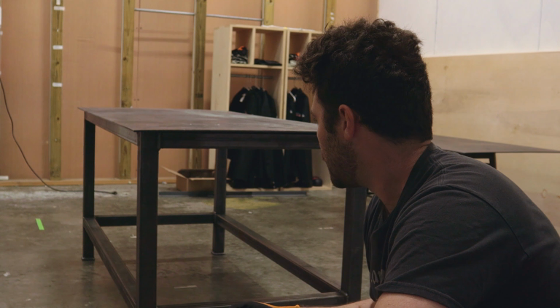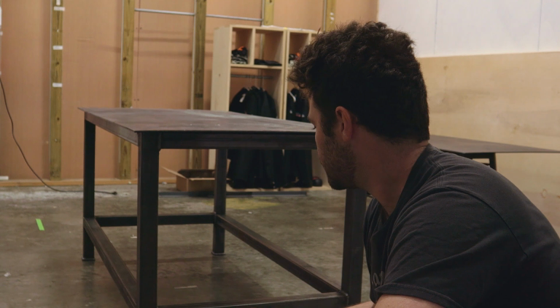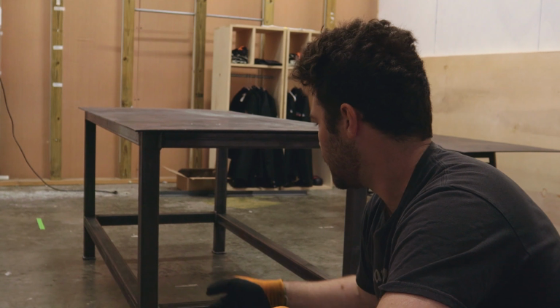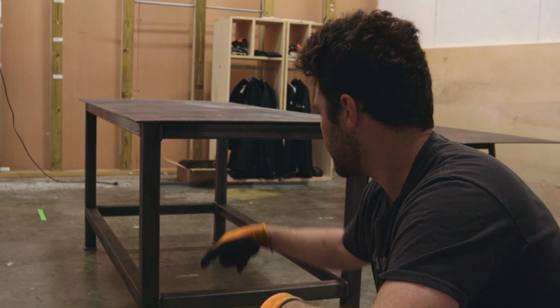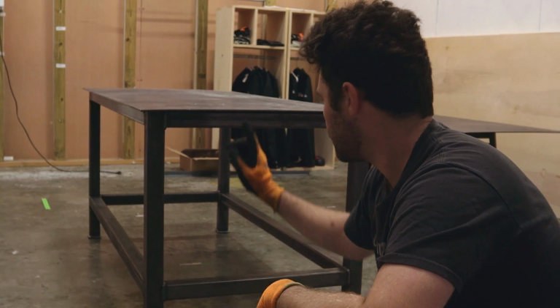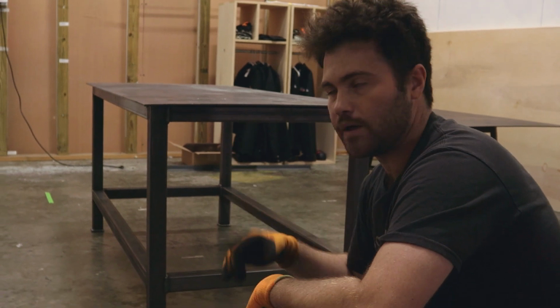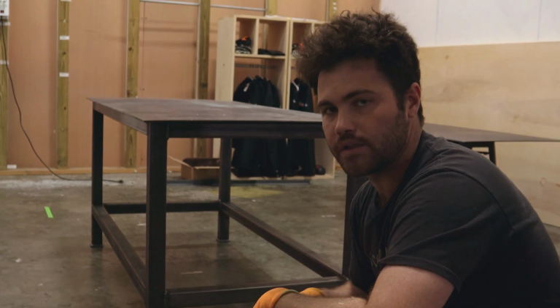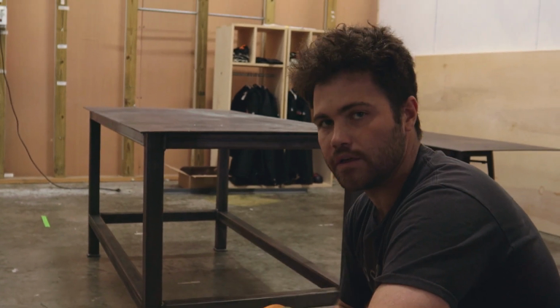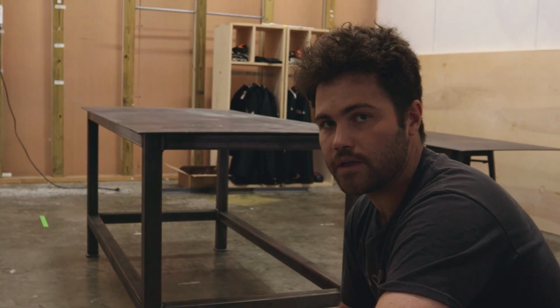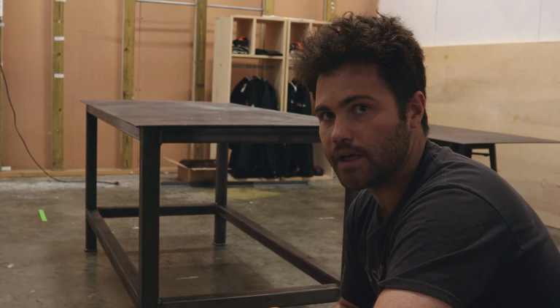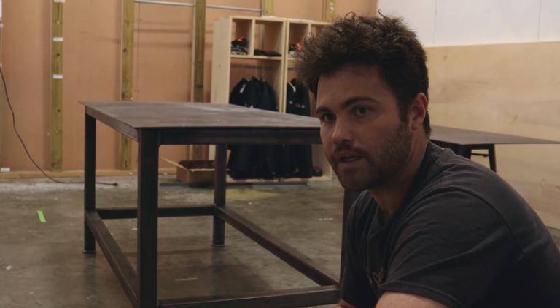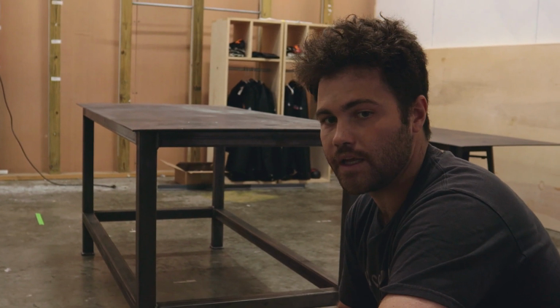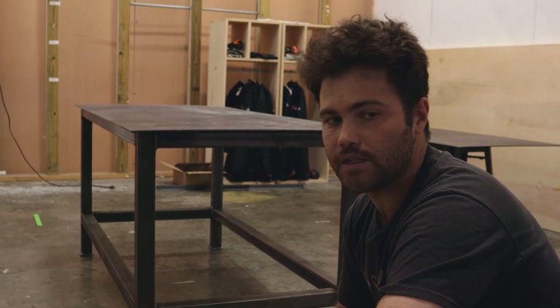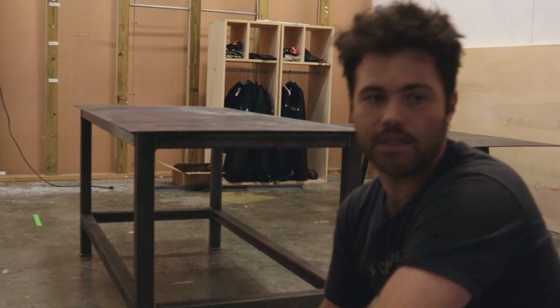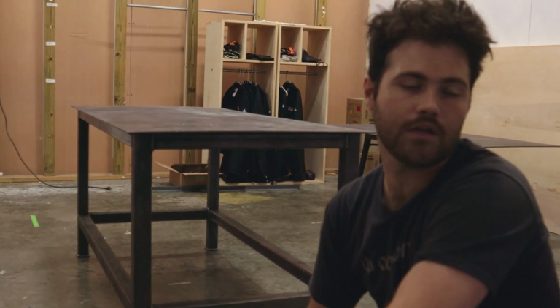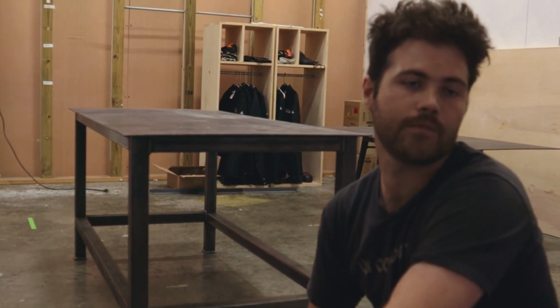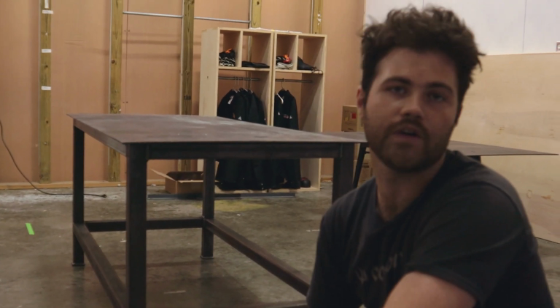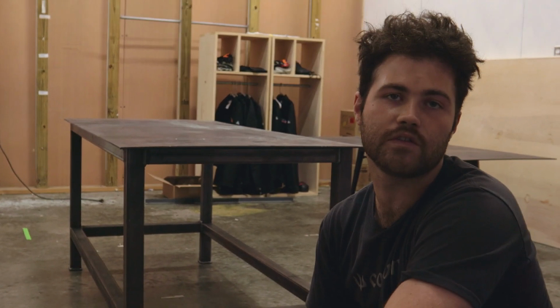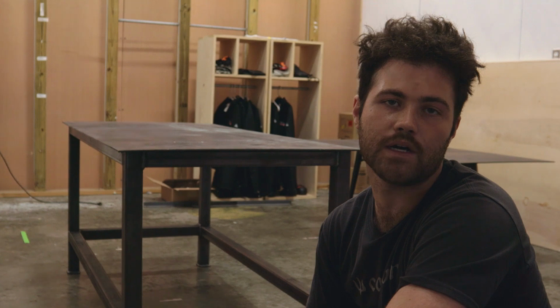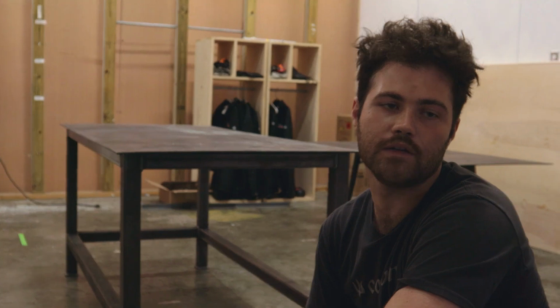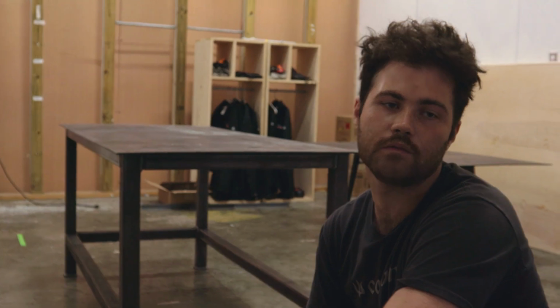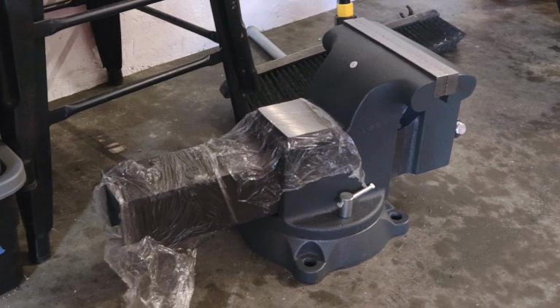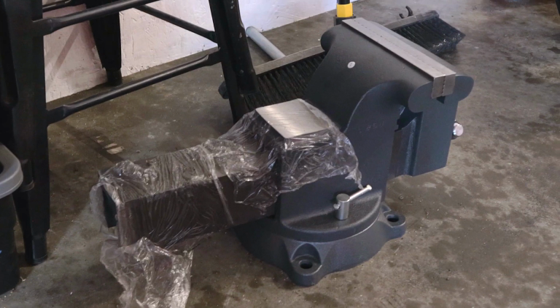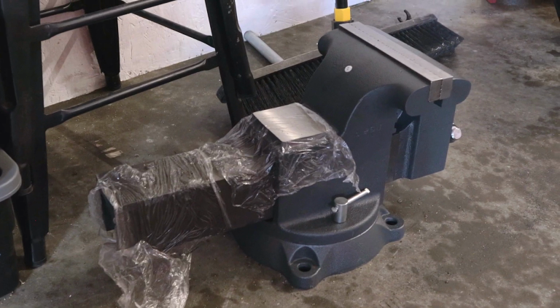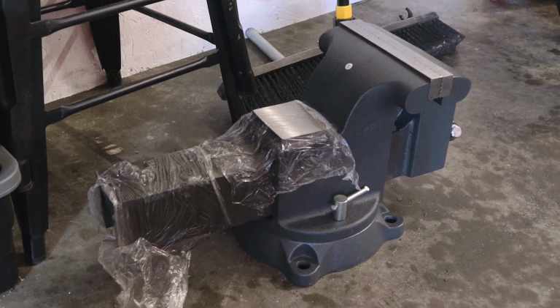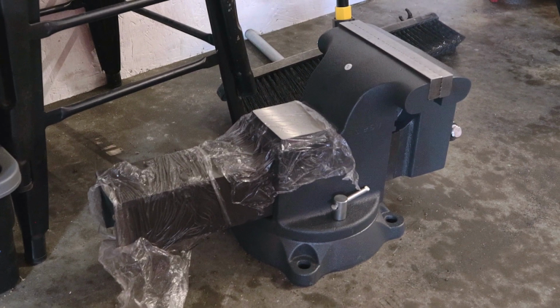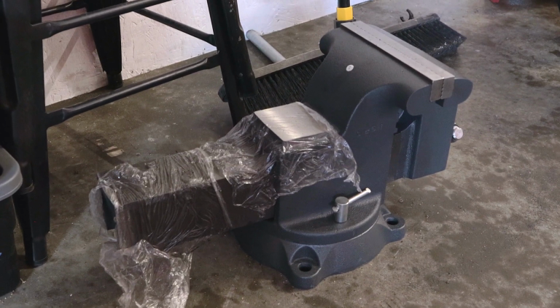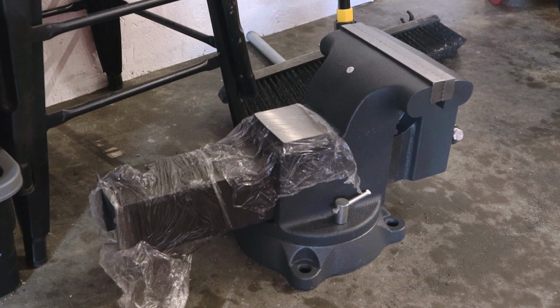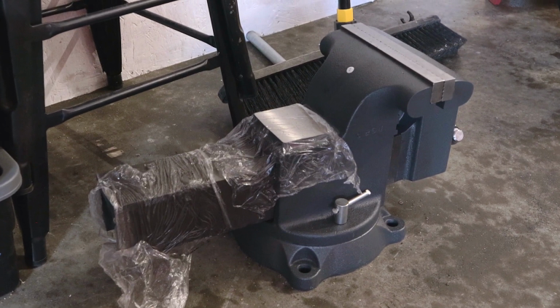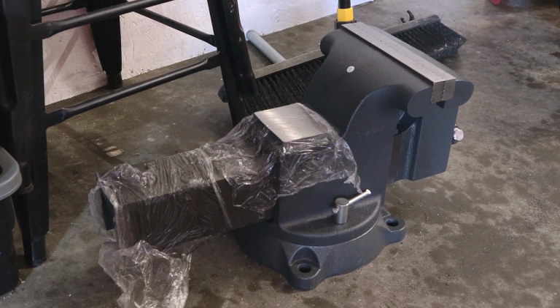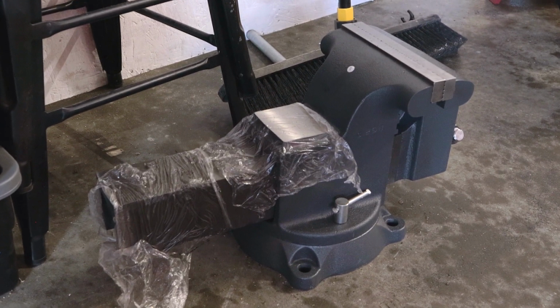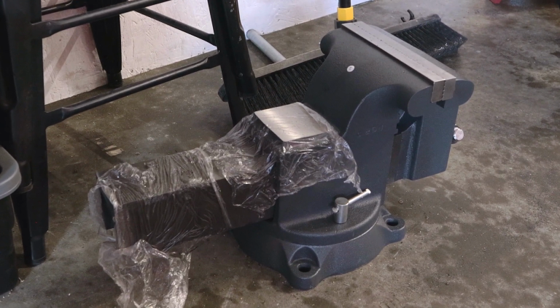Almost done. Got a little bit more welding to do, and then get the vice behind you, get that on there — and then that is a wrap.